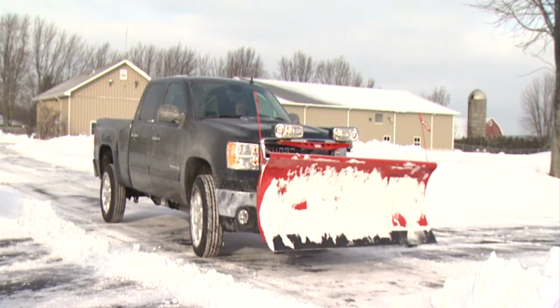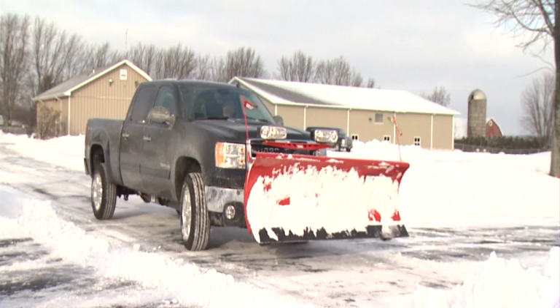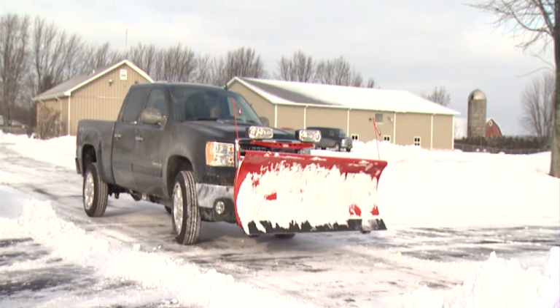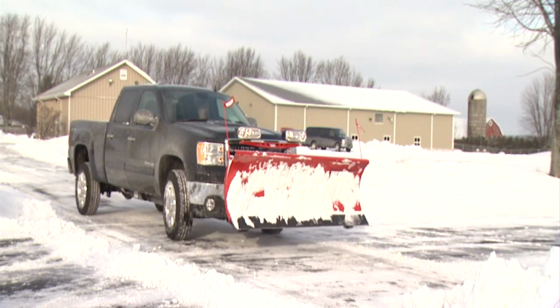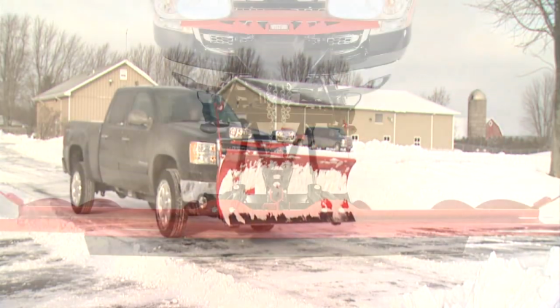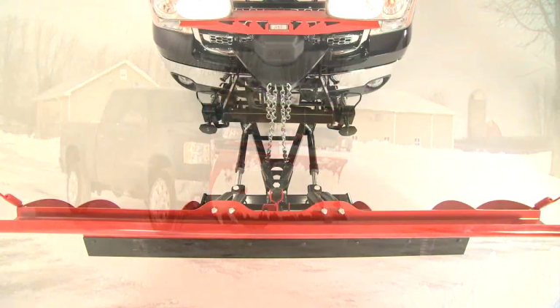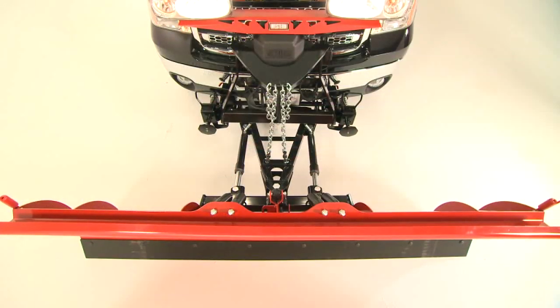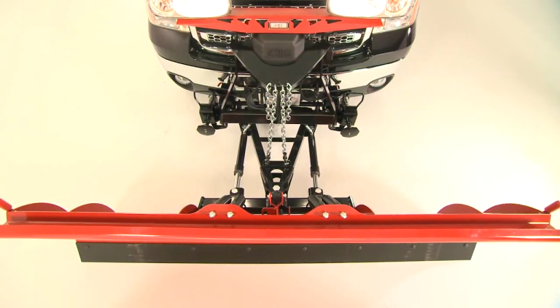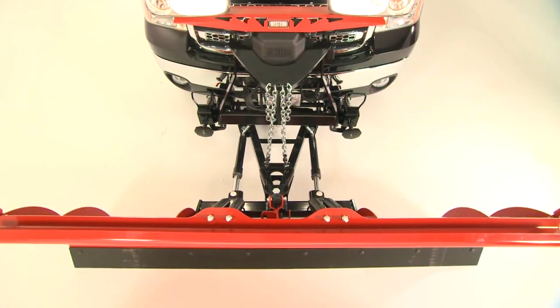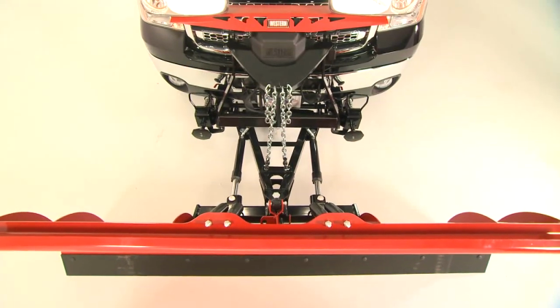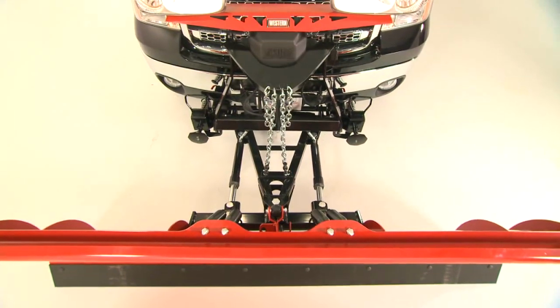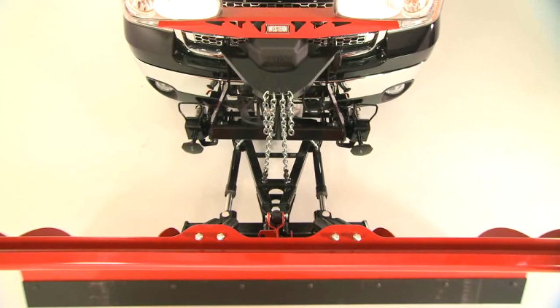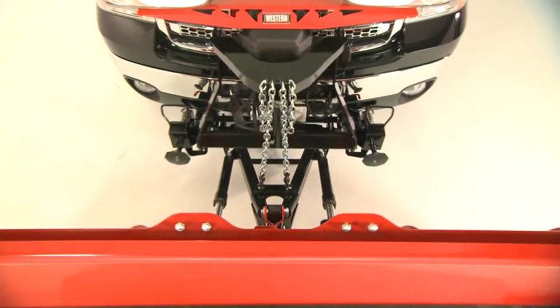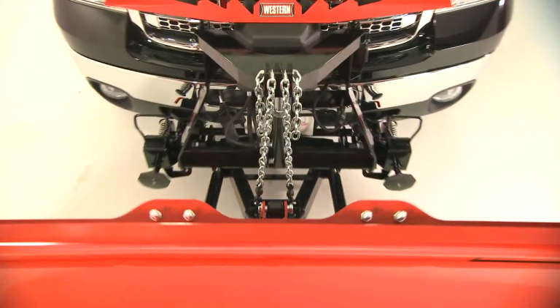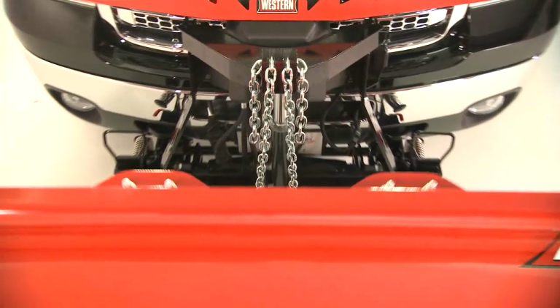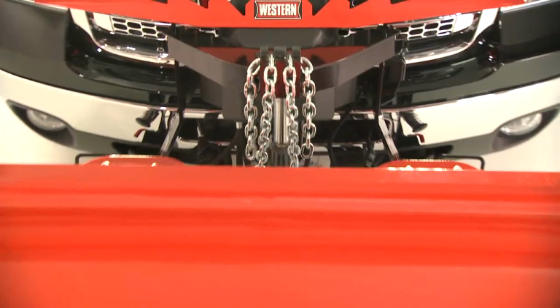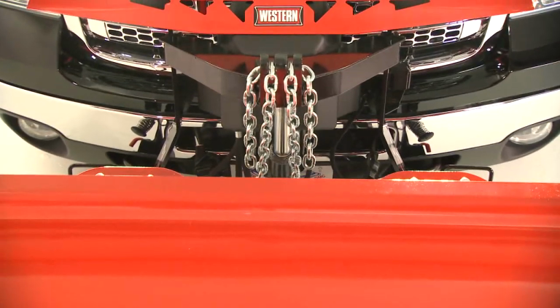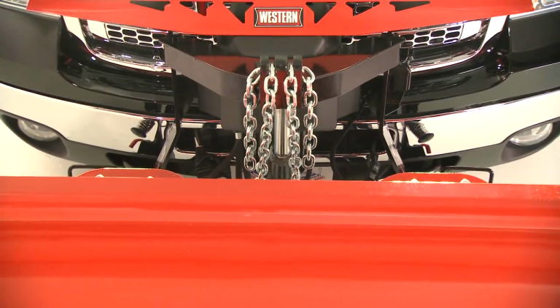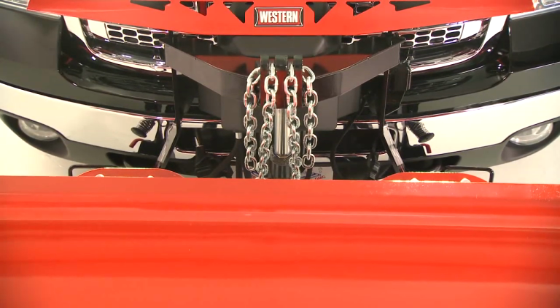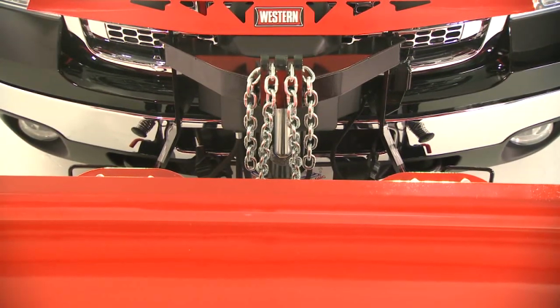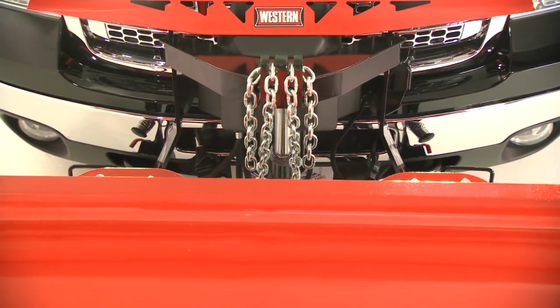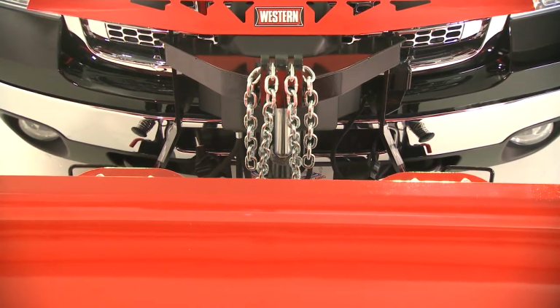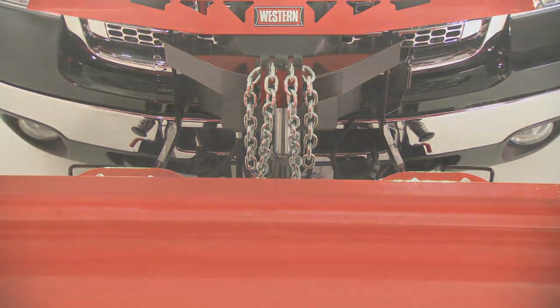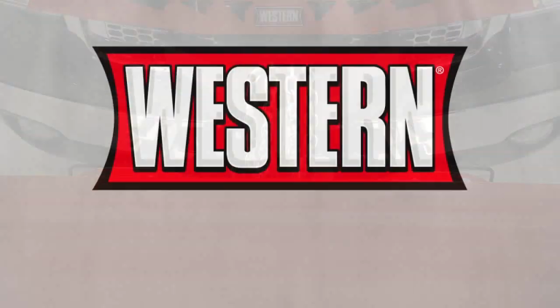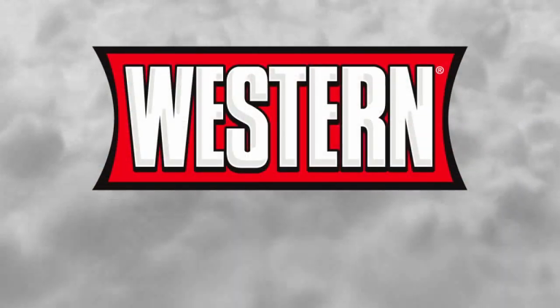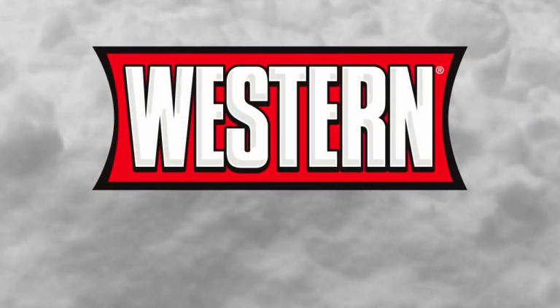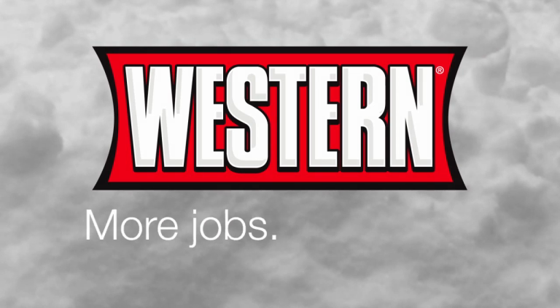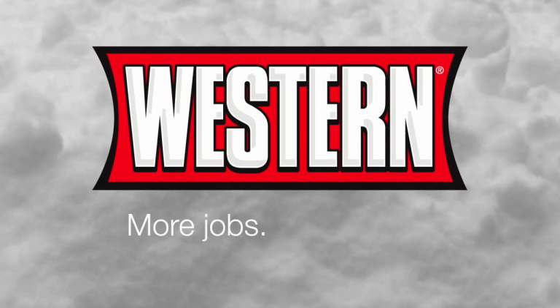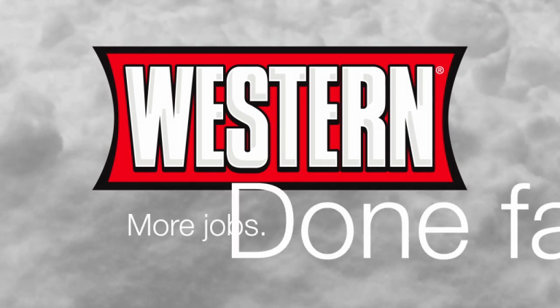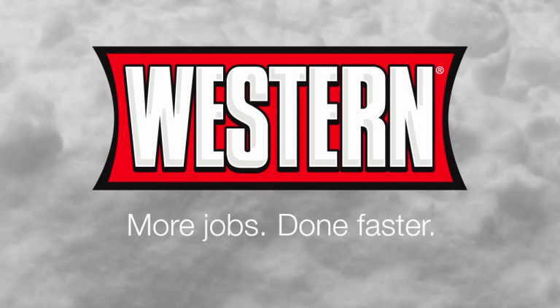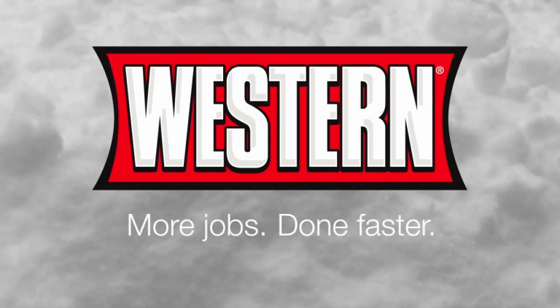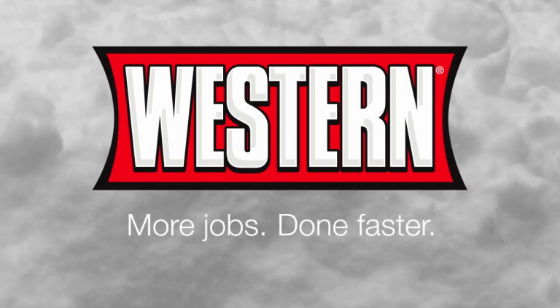The chain lift system is just another example of the common sense design that makes Western the choice of the pros. Western, more jobs done faster.